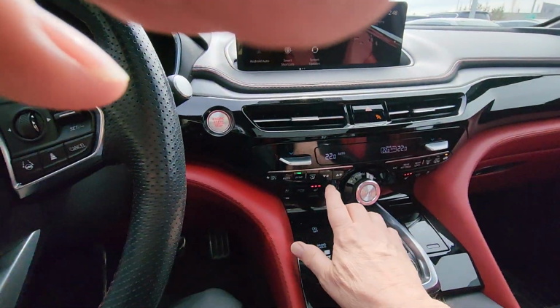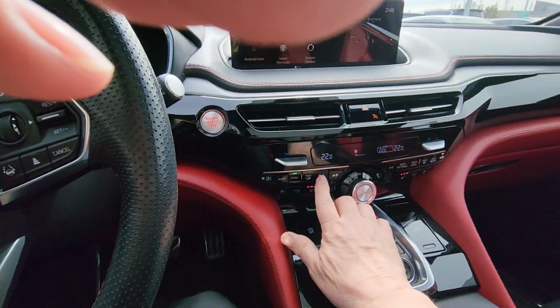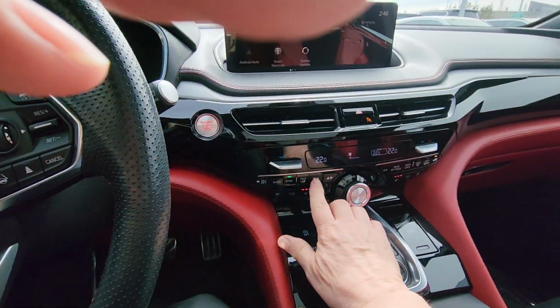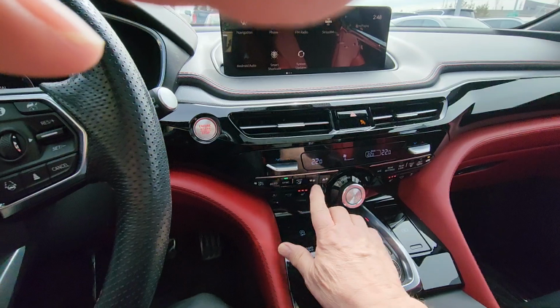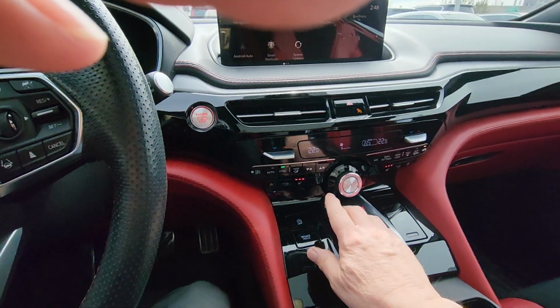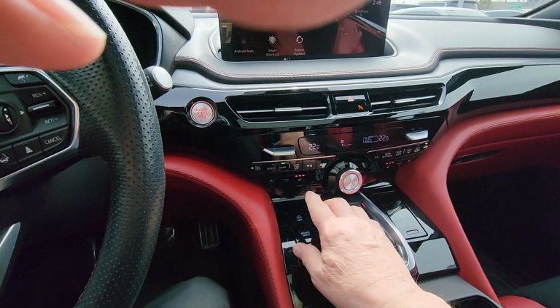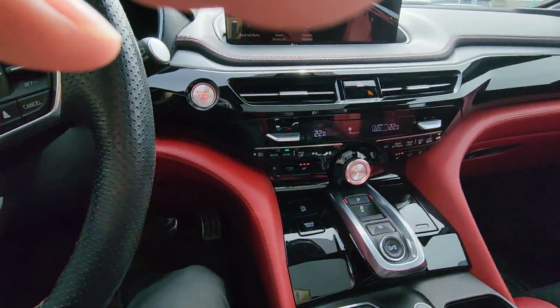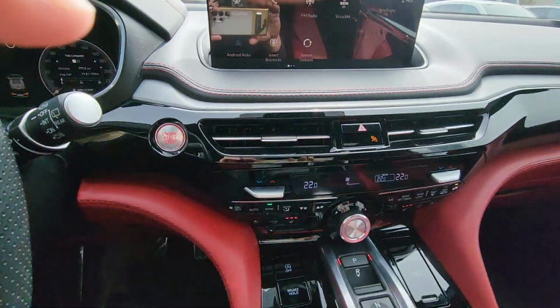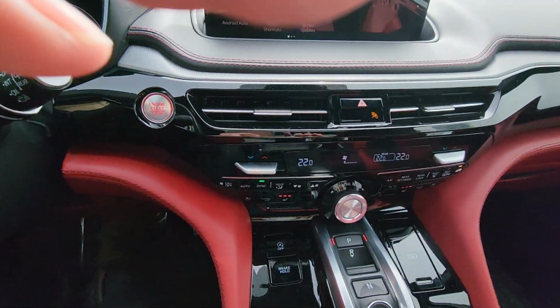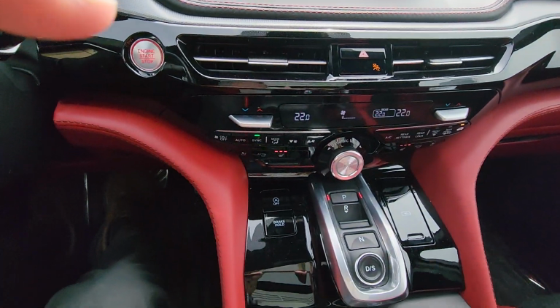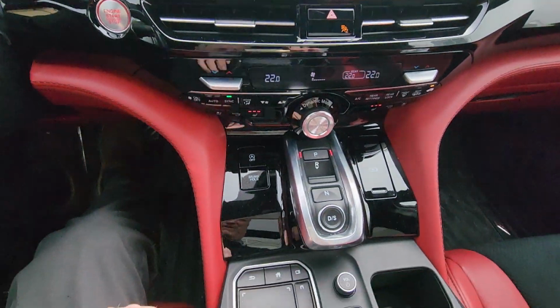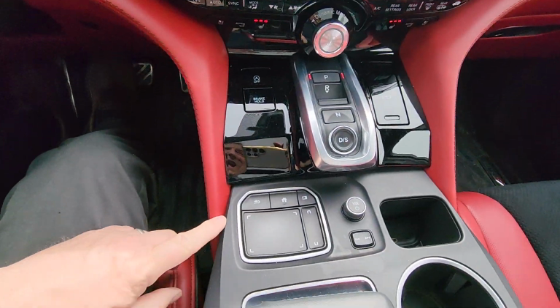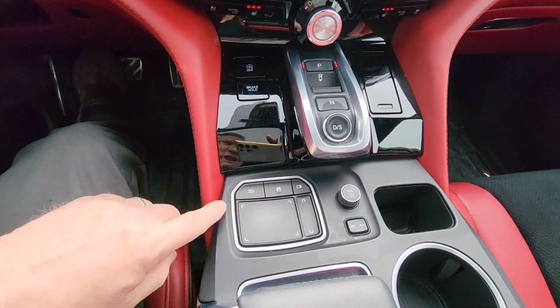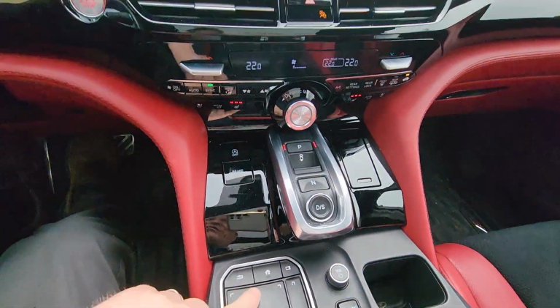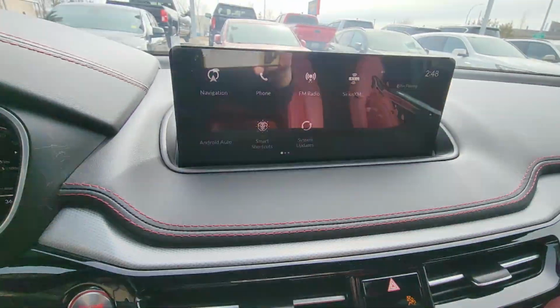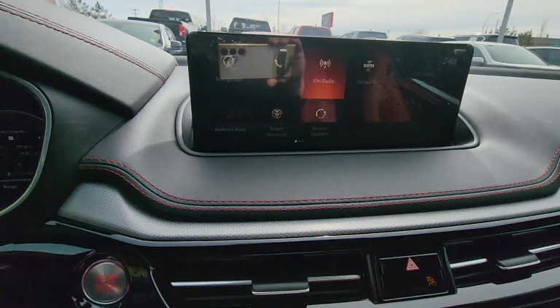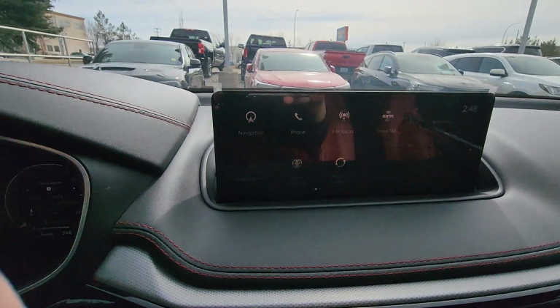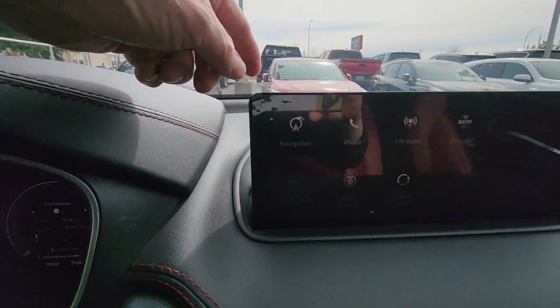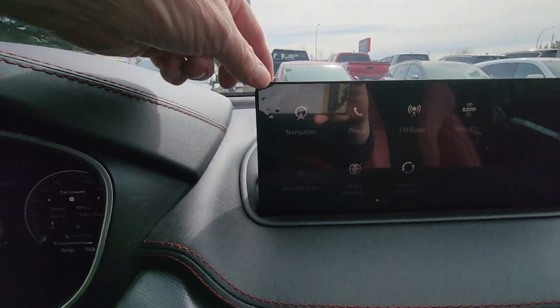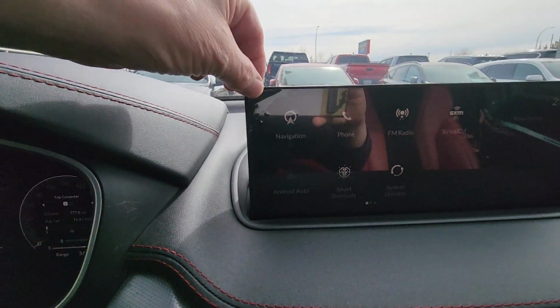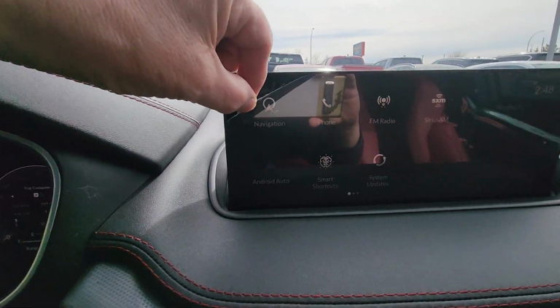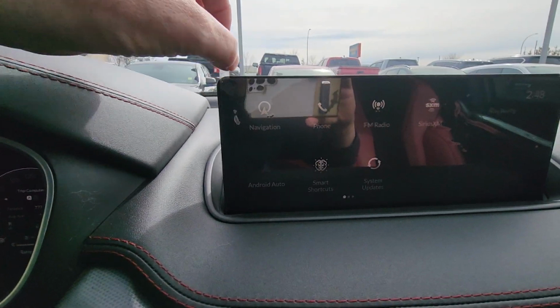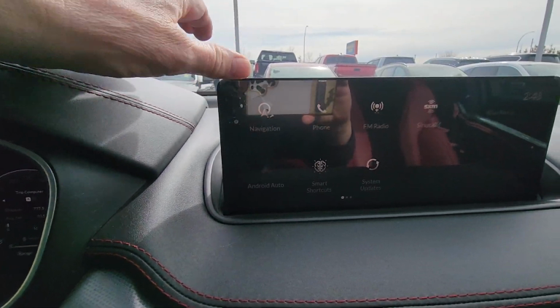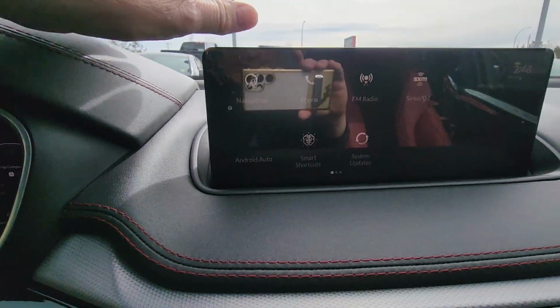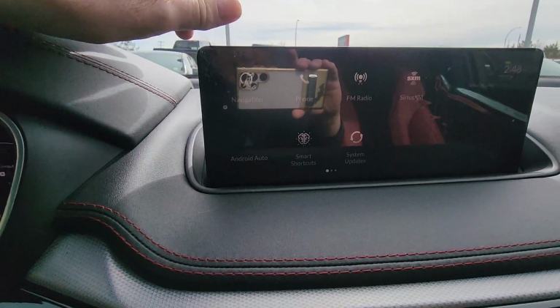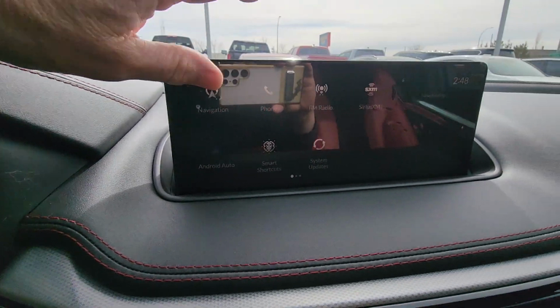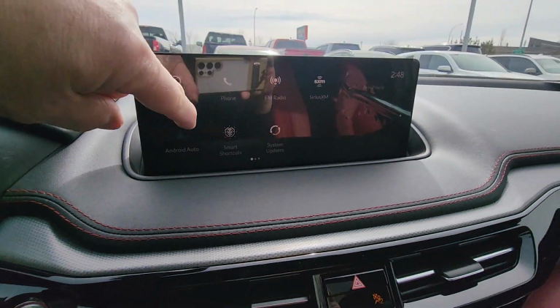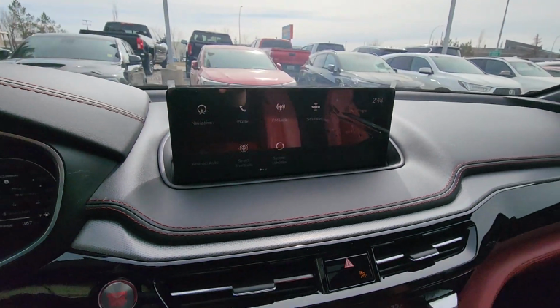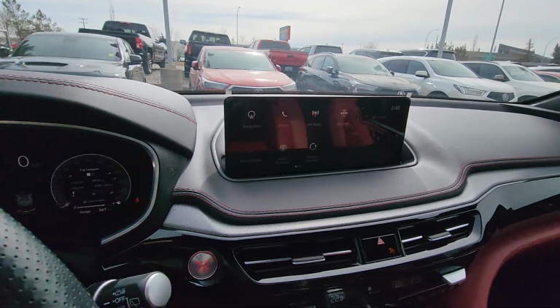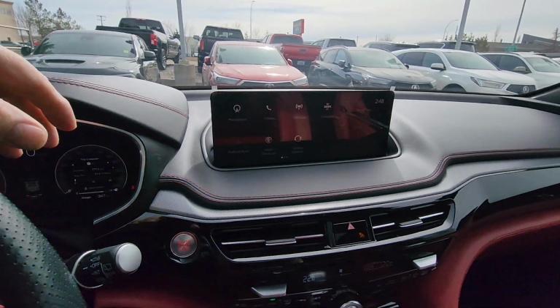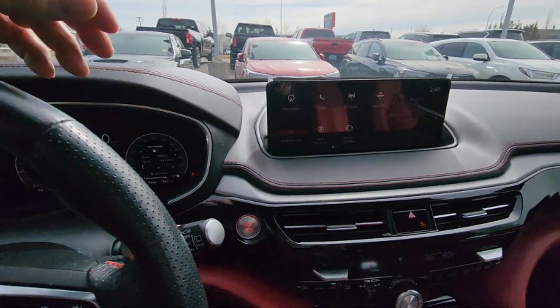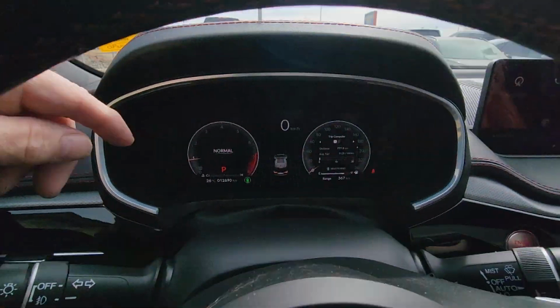I'll just turn the fan down a little bit here so it makes it a little quieter for the video. You've got all your controls just up here. Now this is so new, it's still actually got the foil on the screen.